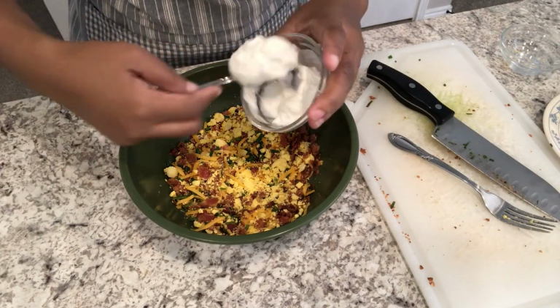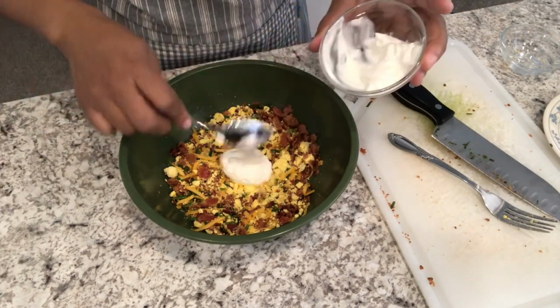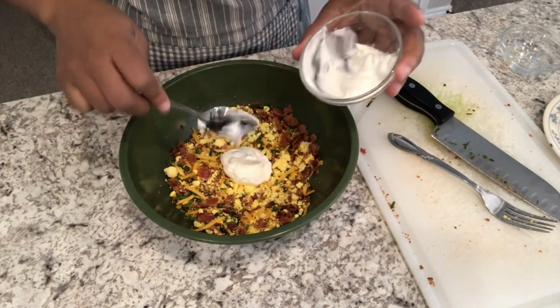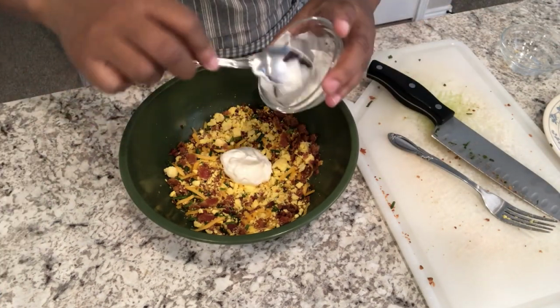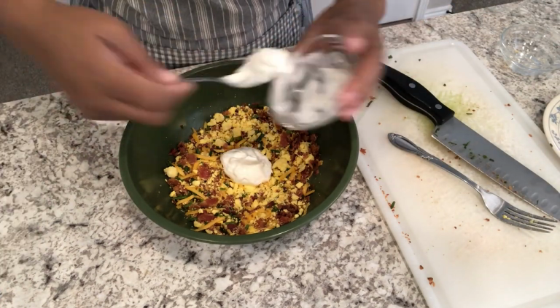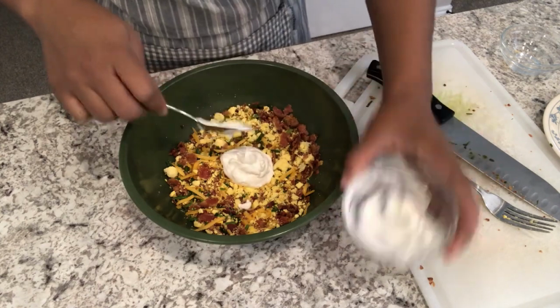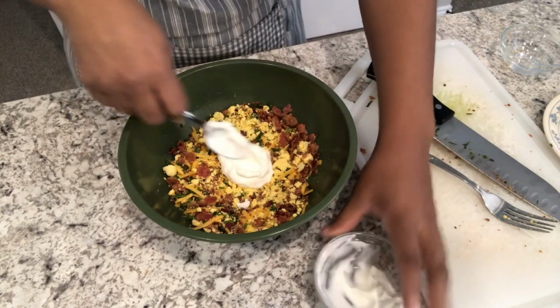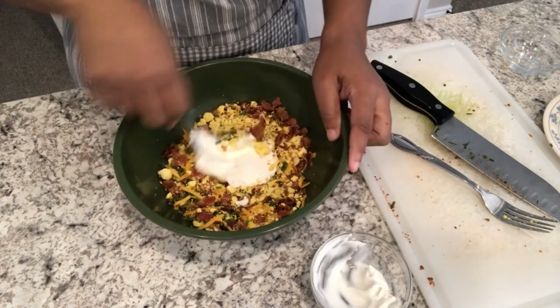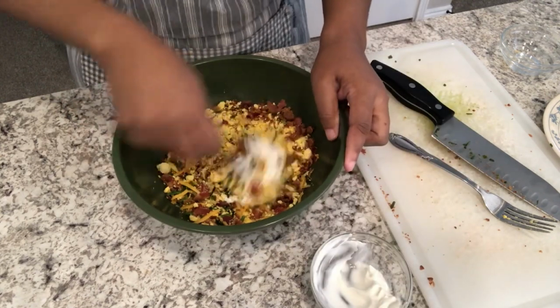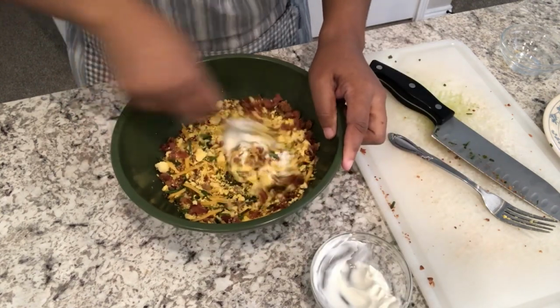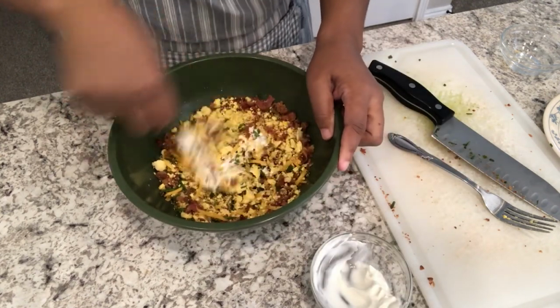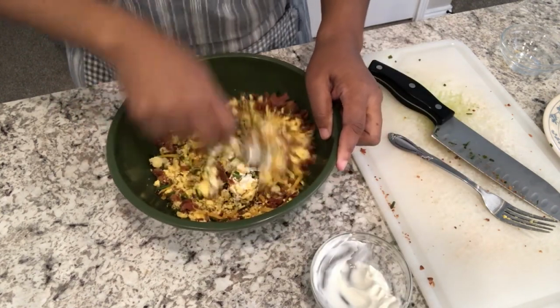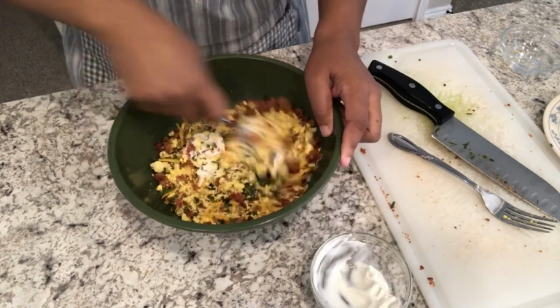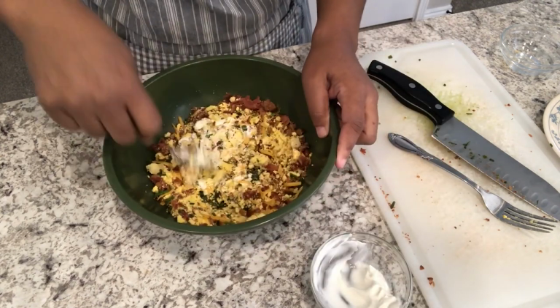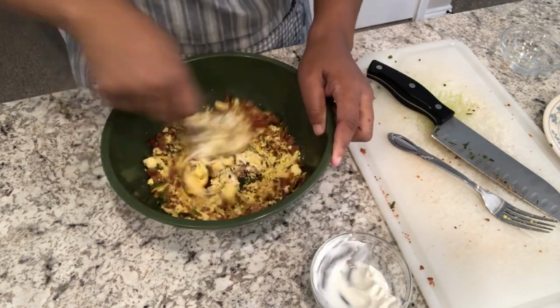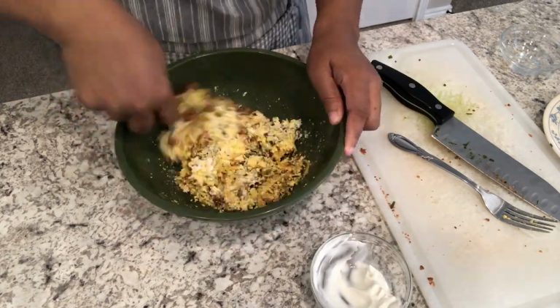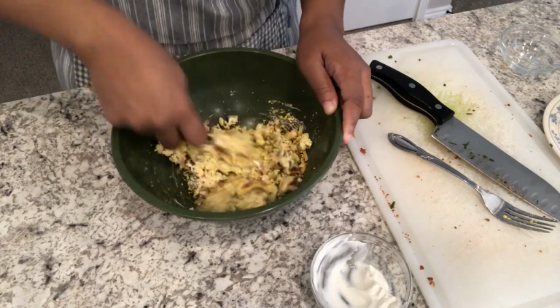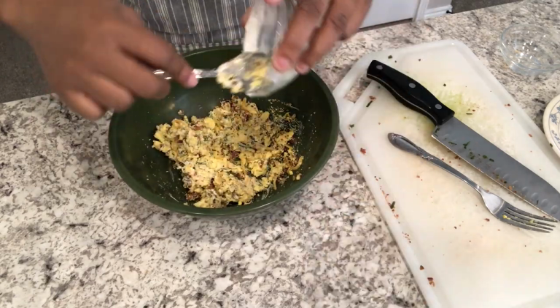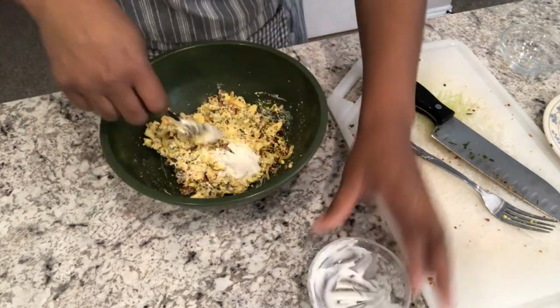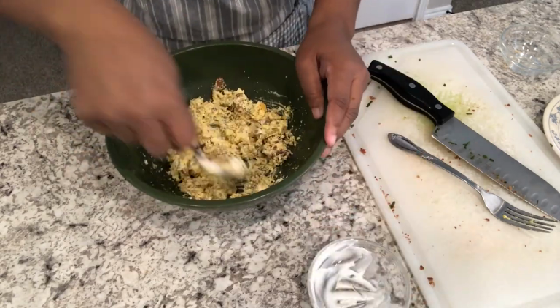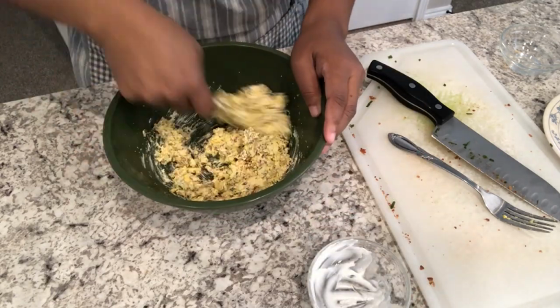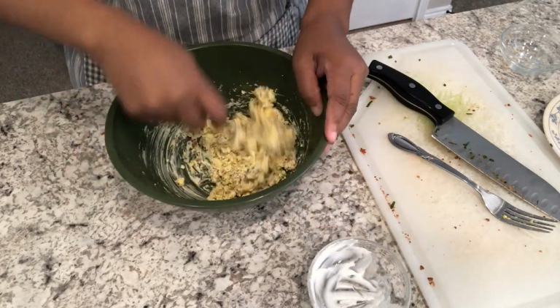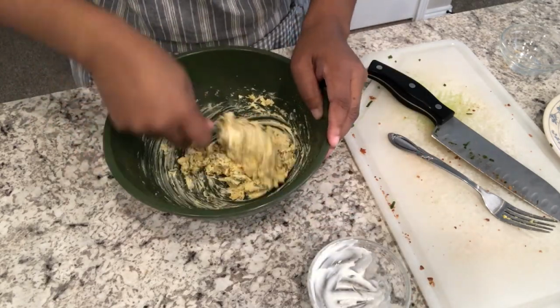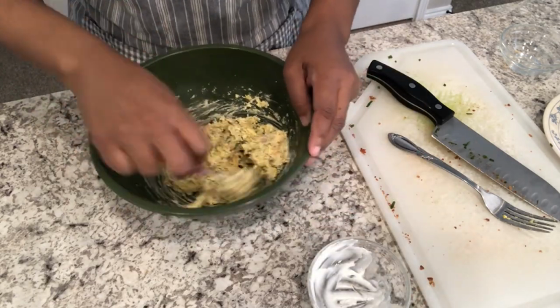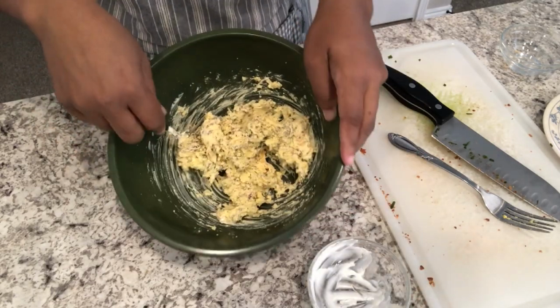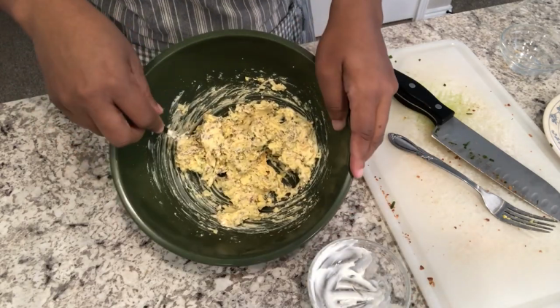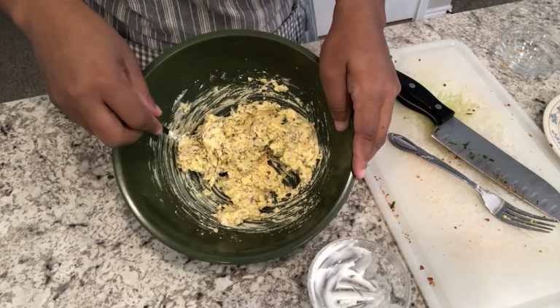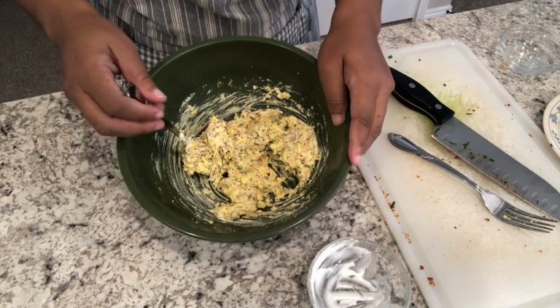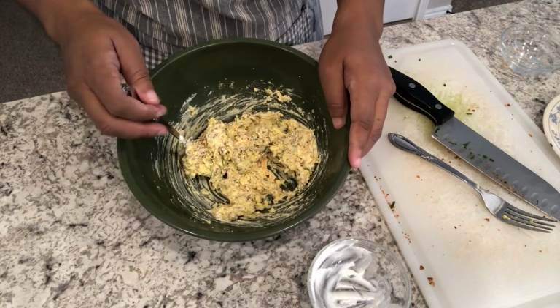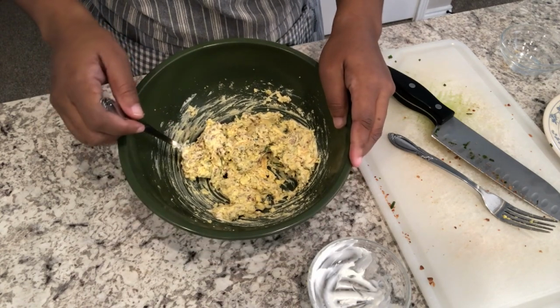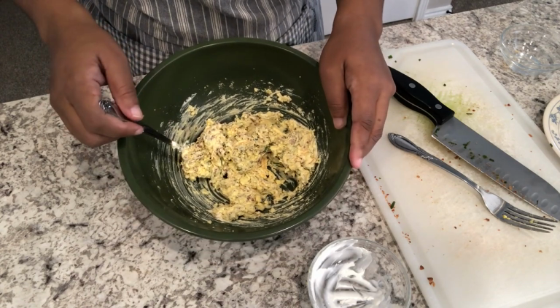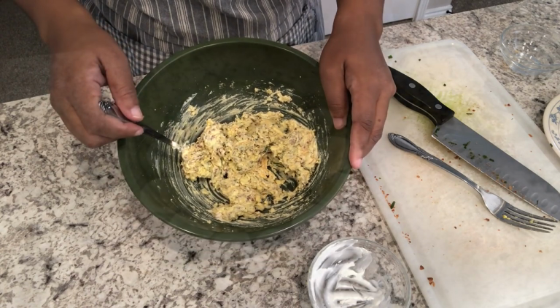I will be sure to link the recipe in the description box as always. Next it's time to stuff the eggs.